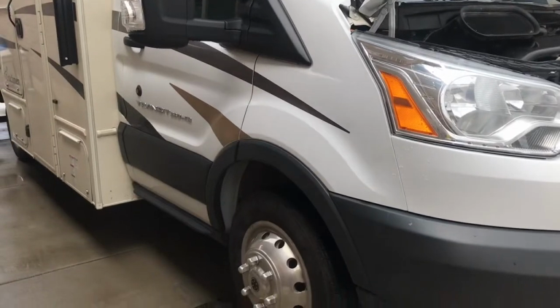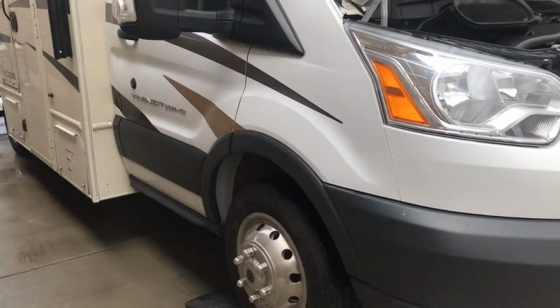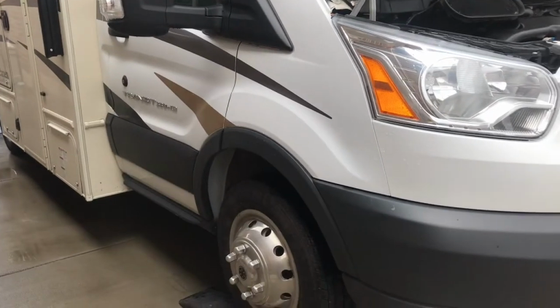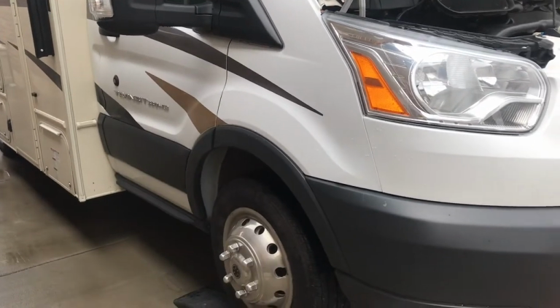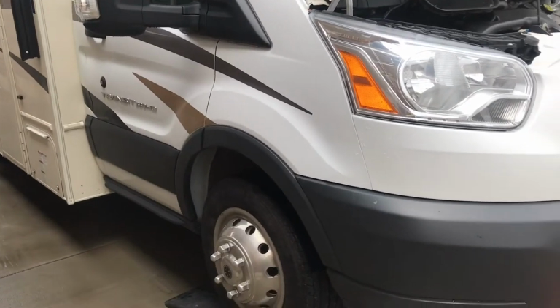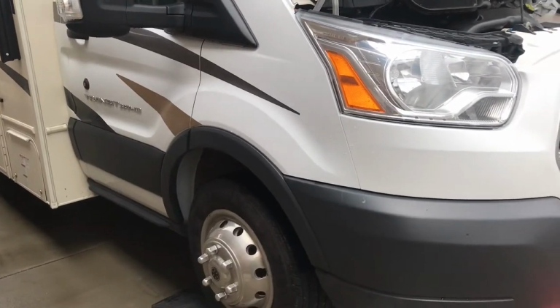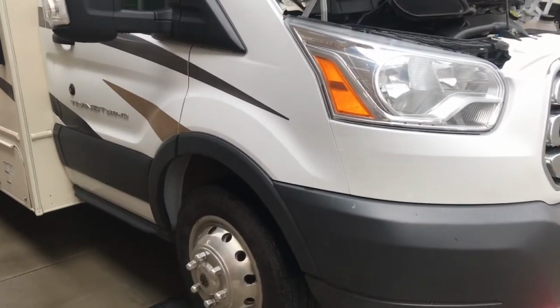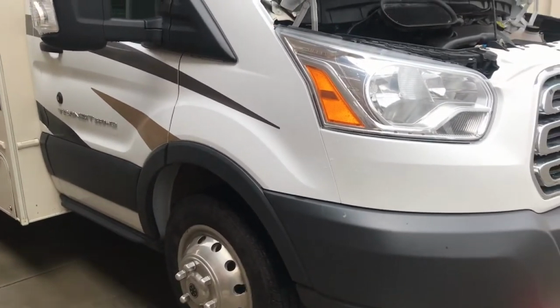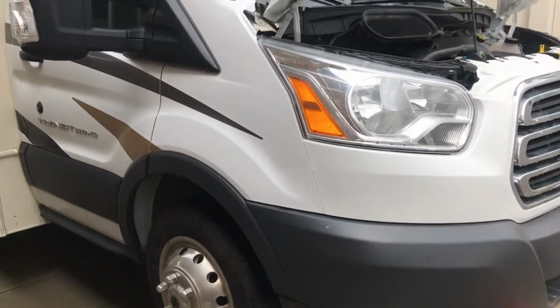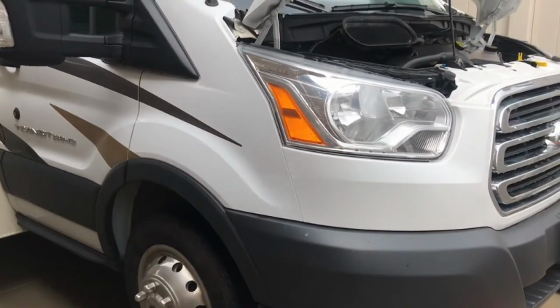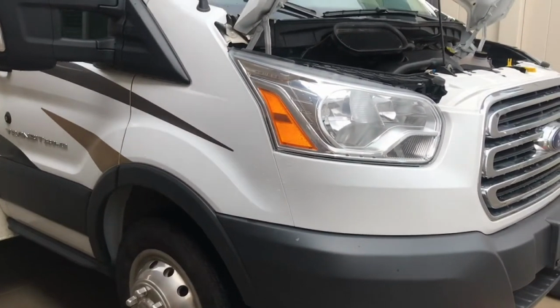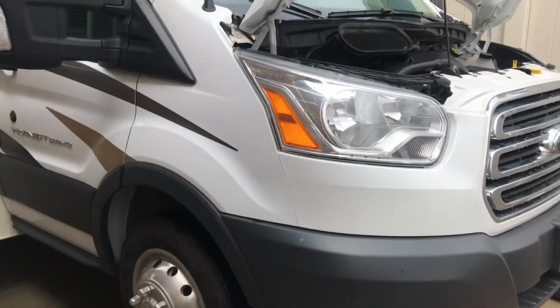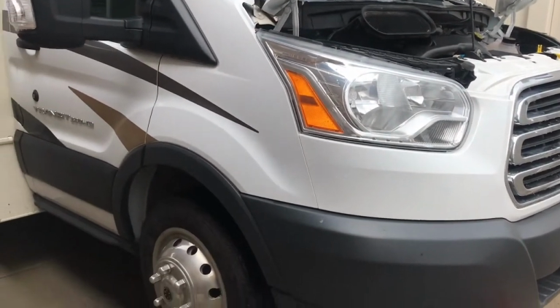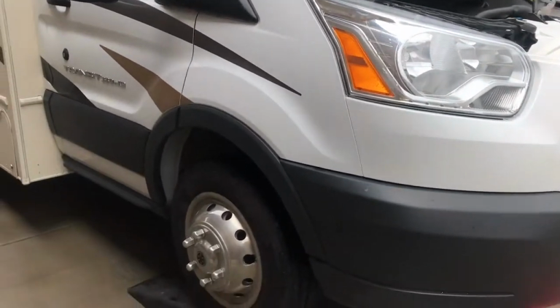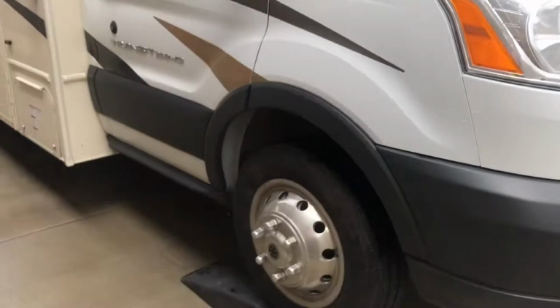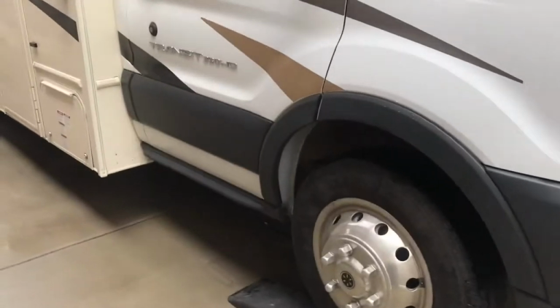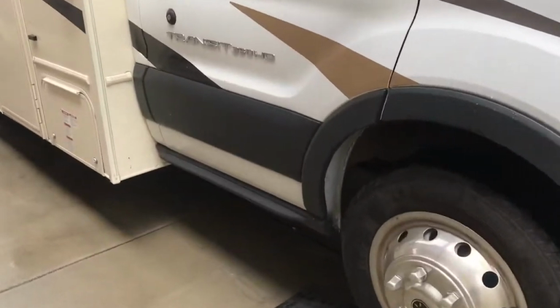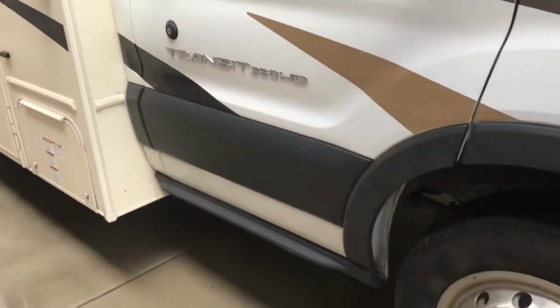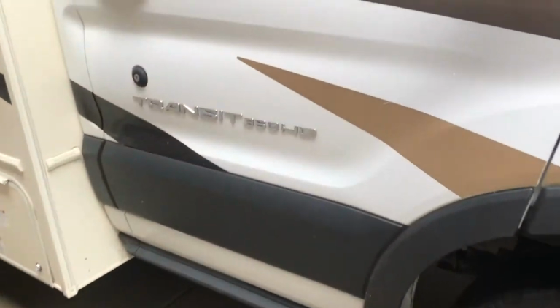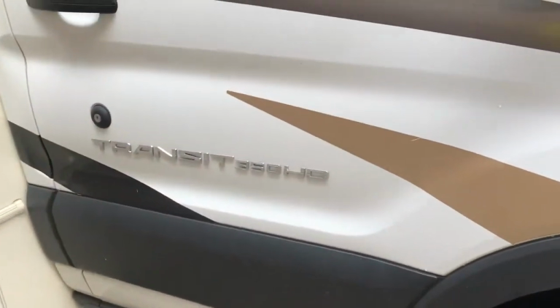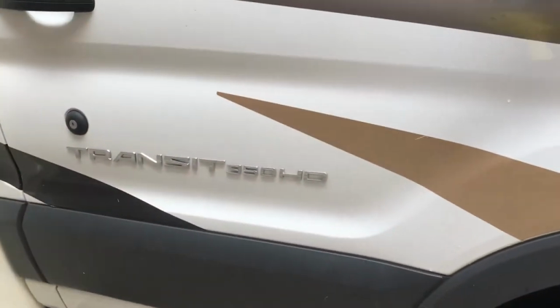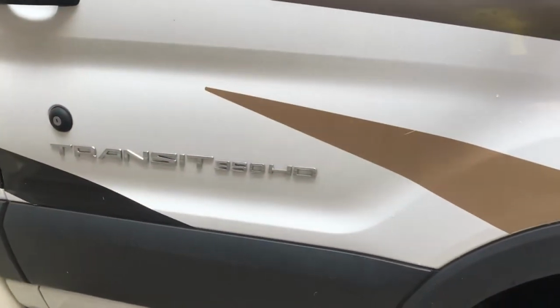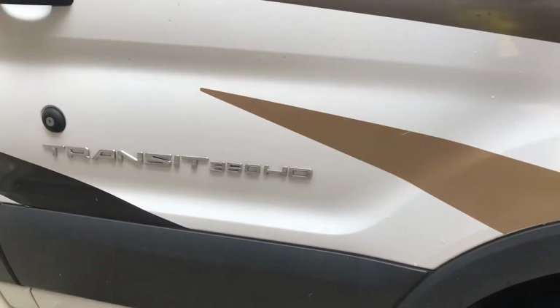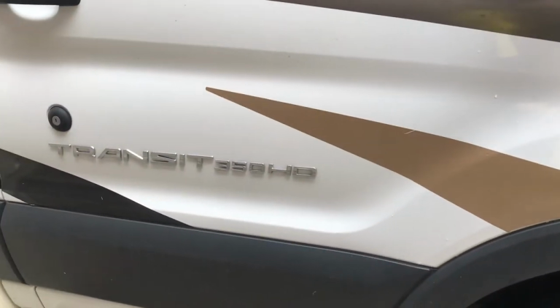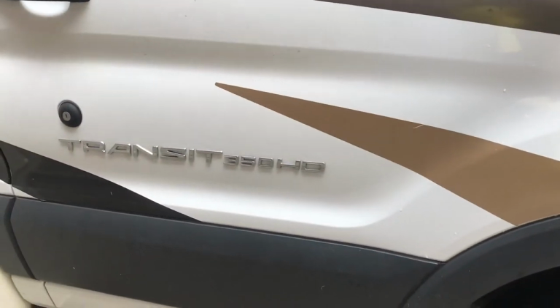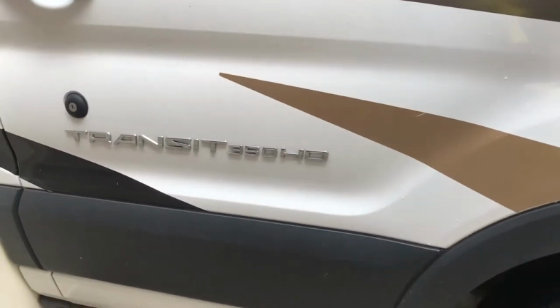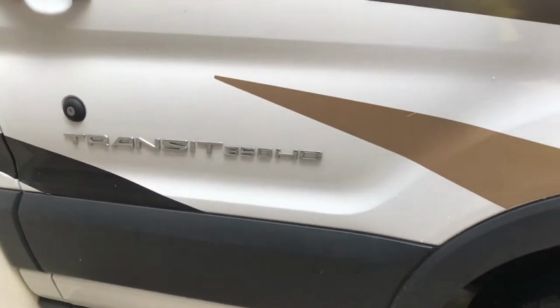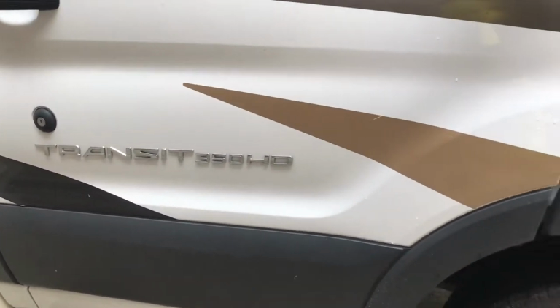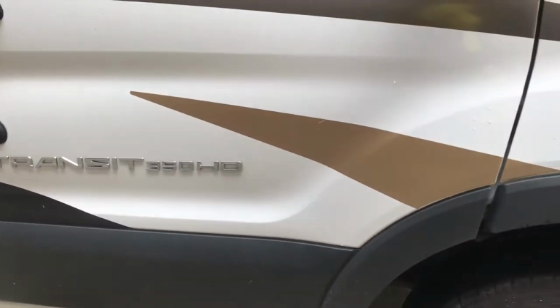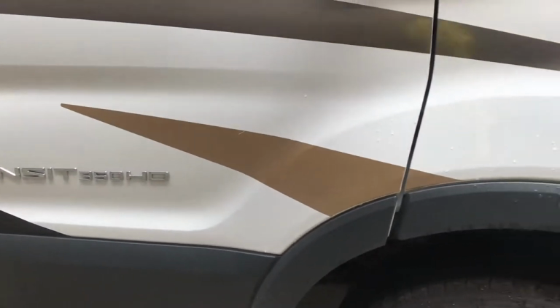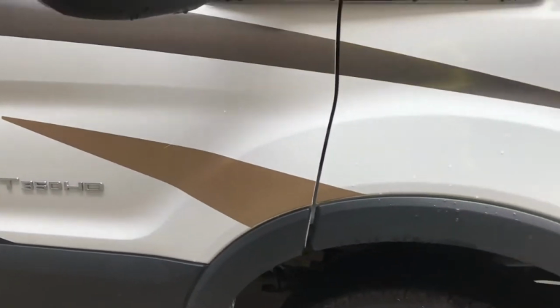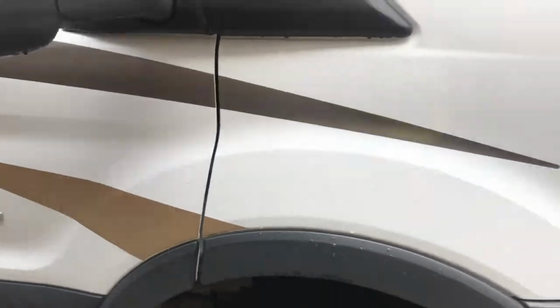Hey YouTube, this is a quick video of how to do an oil change on a Ford Transit. This is the 350HD, it's a gas motor, 3.7 liter.